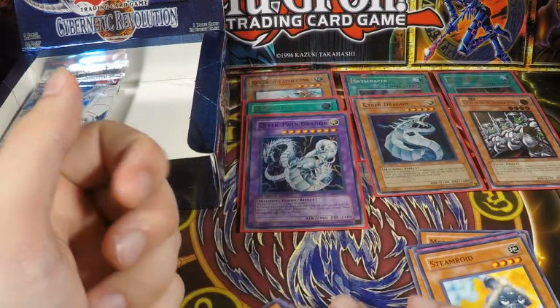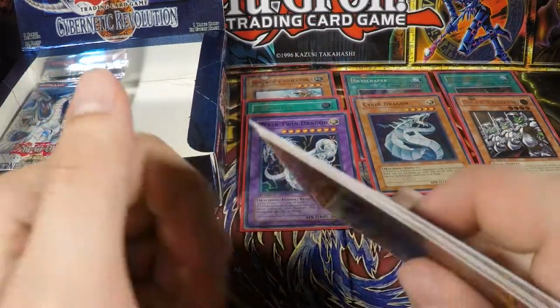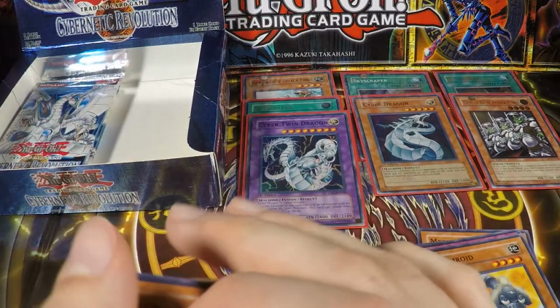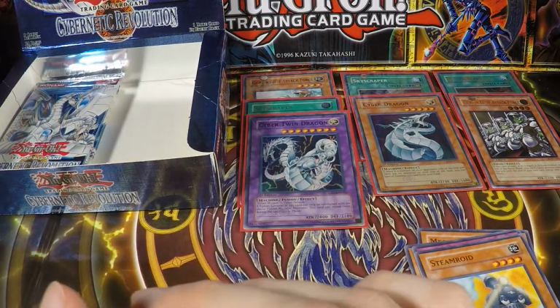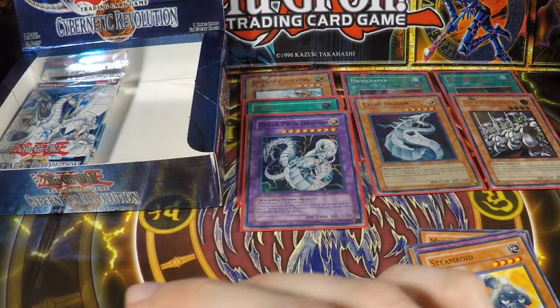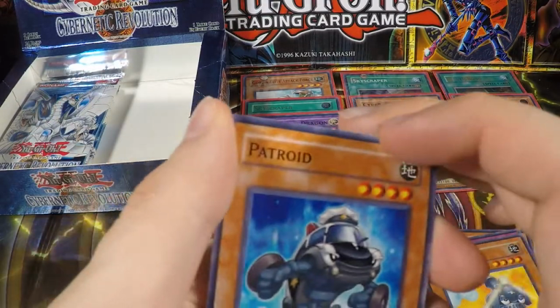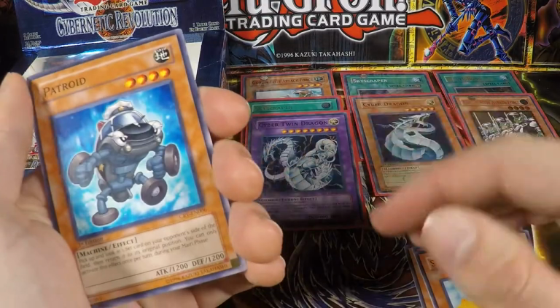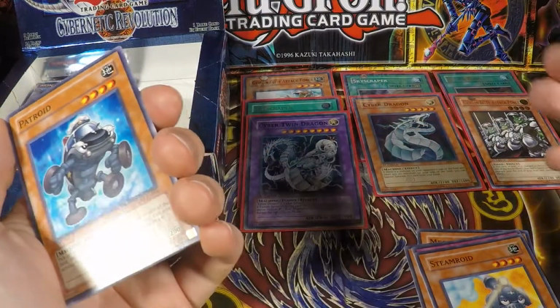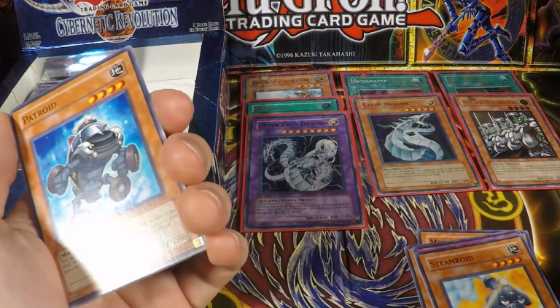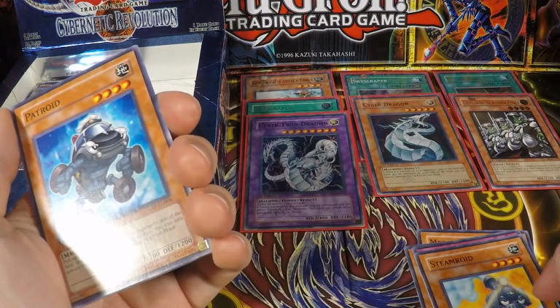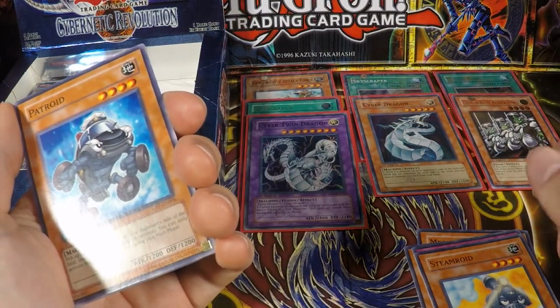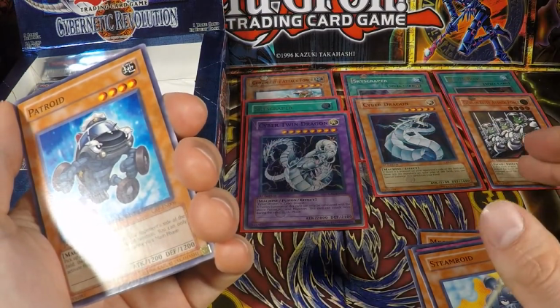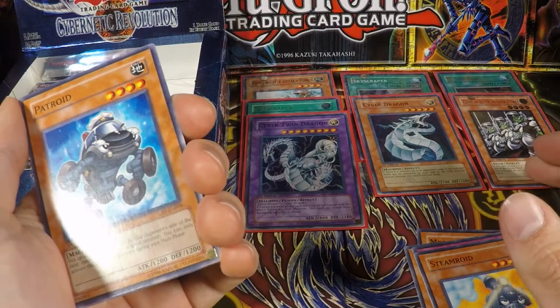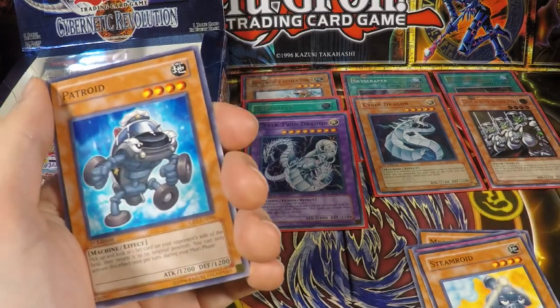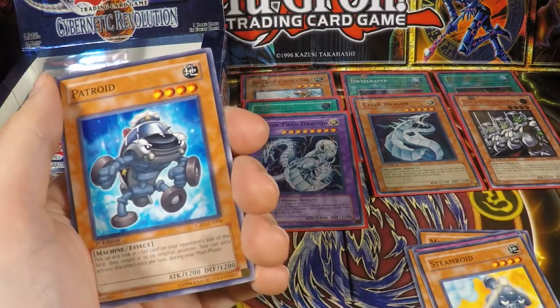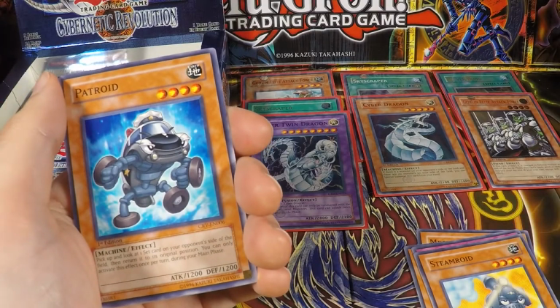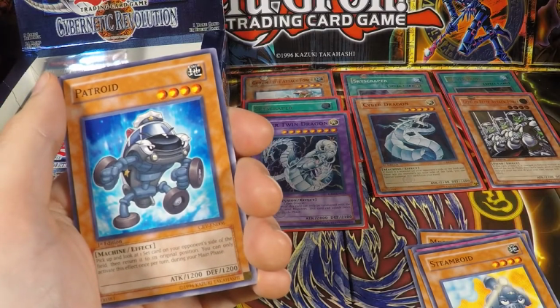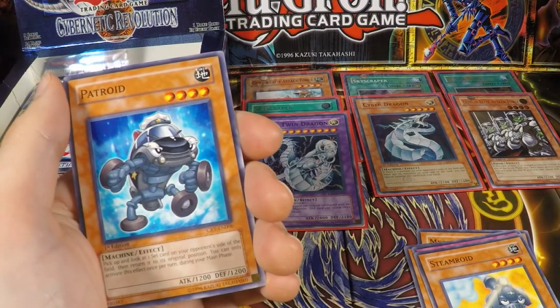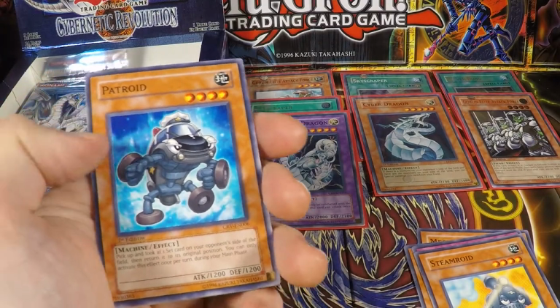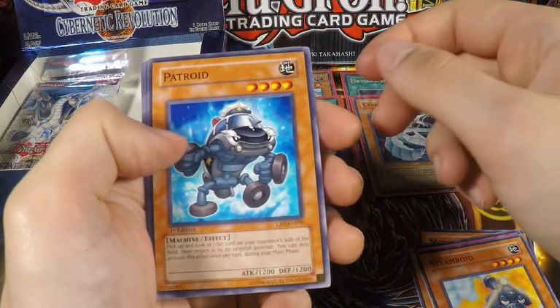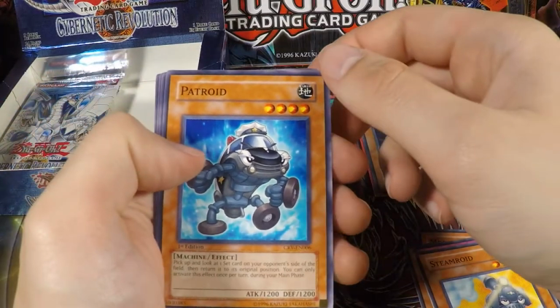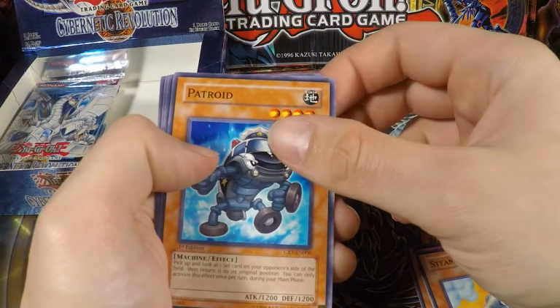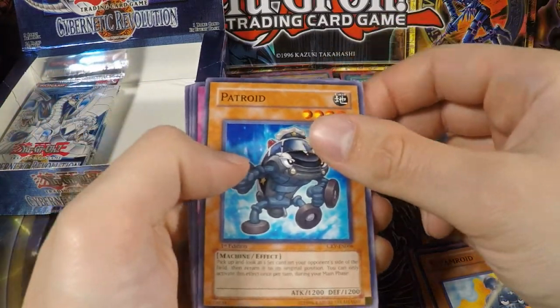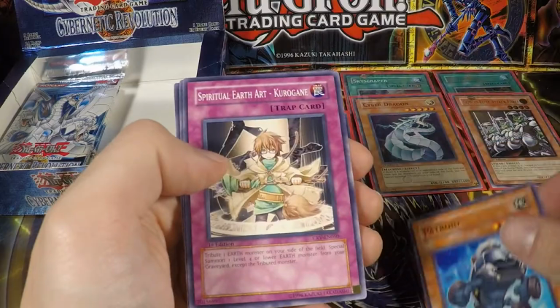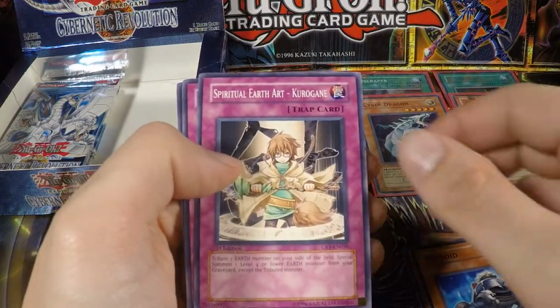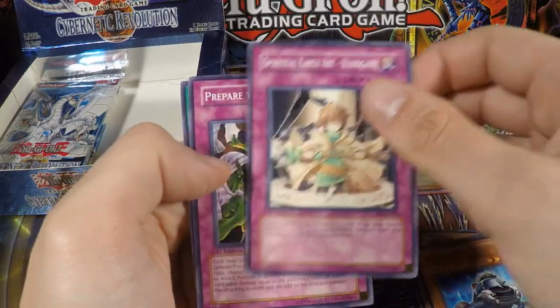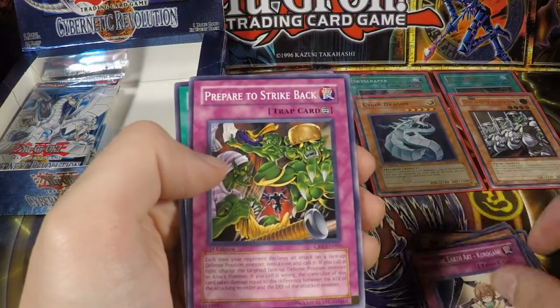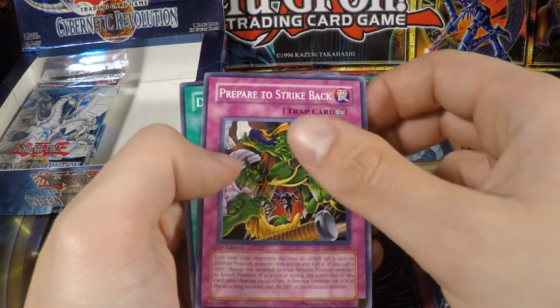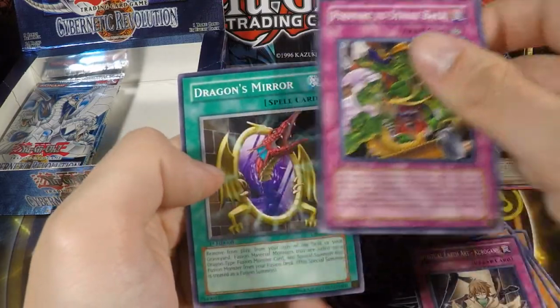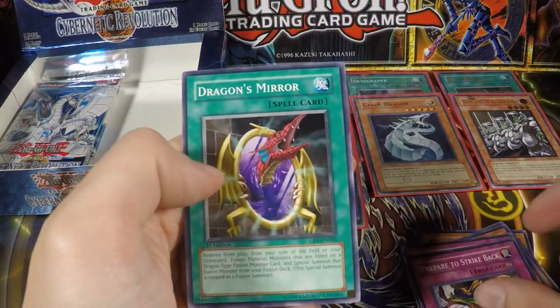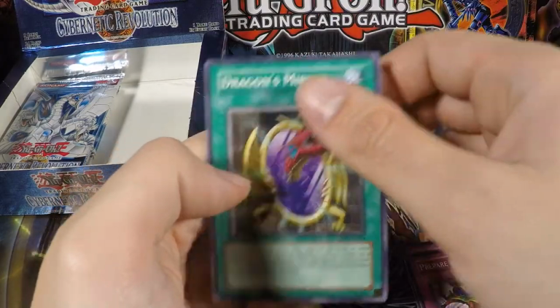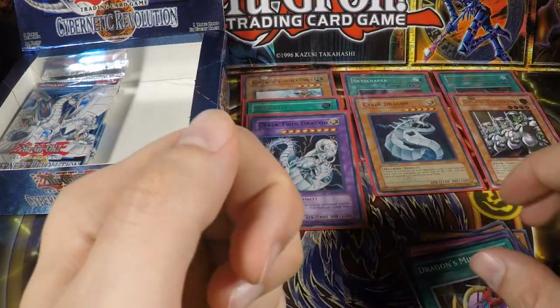This guy can attack twice in the same battle phase. That's also pretty strong if you play it with Limiter Removal or the Power Bond, which also gives a double attack I believe. For the rest of the pack we have Petroid, Kurogani, Prepare to Strike Back, and Dragon's Mirror.